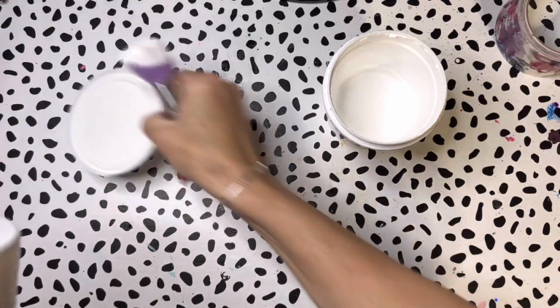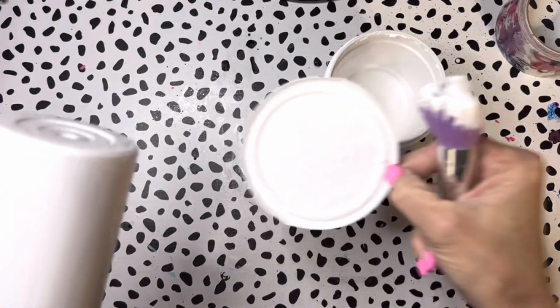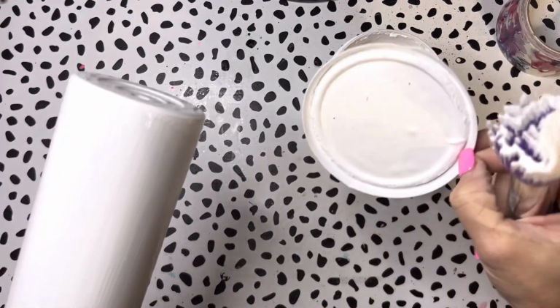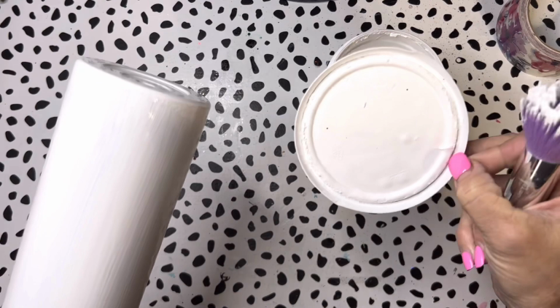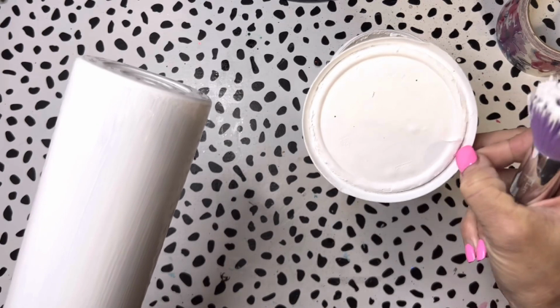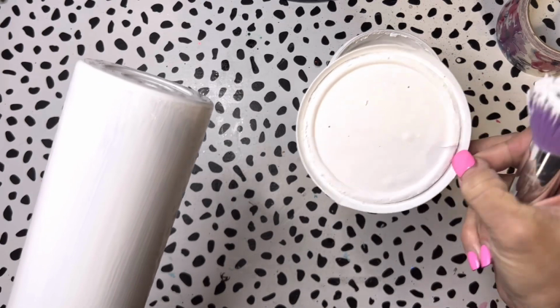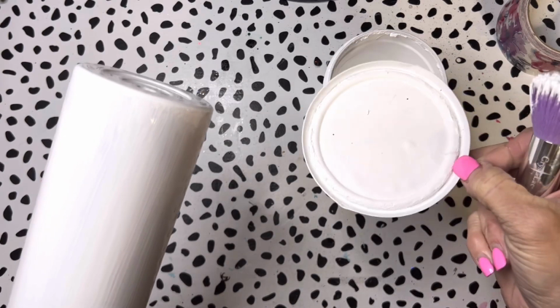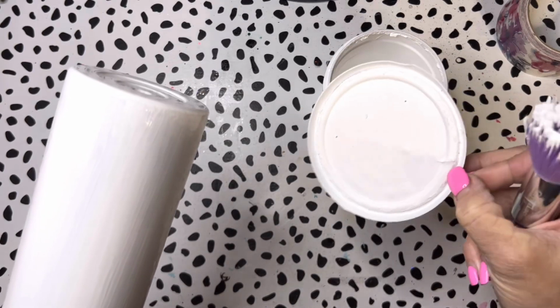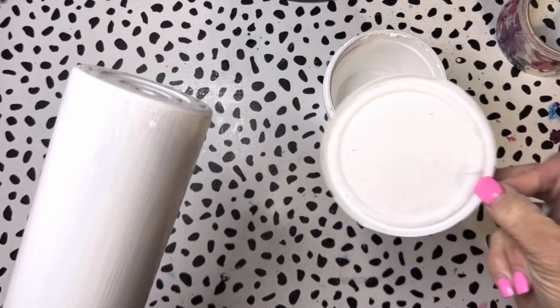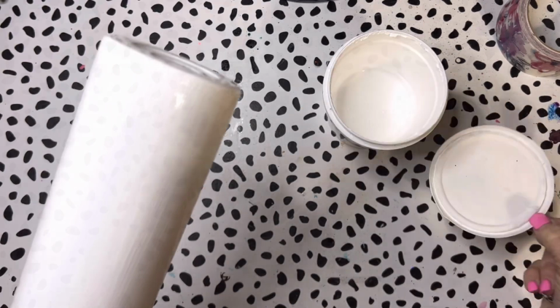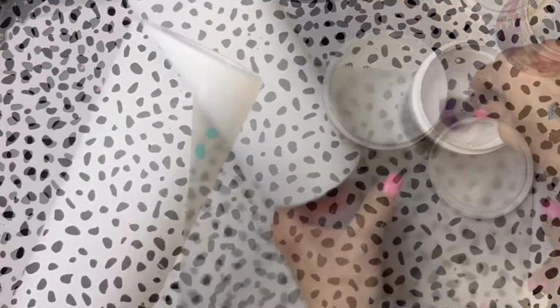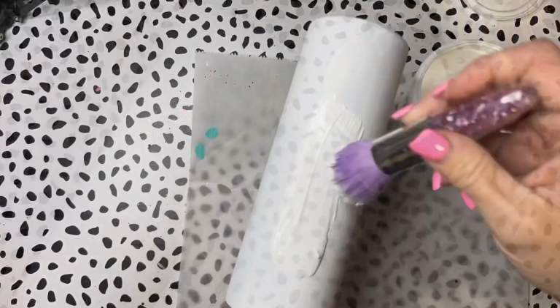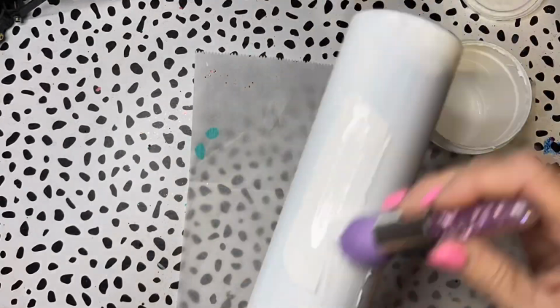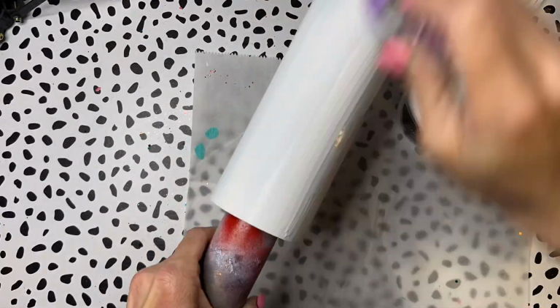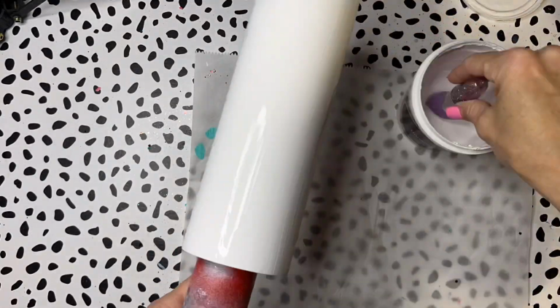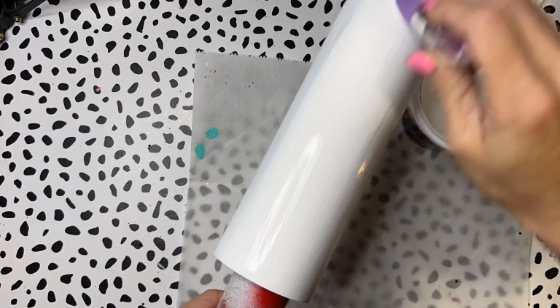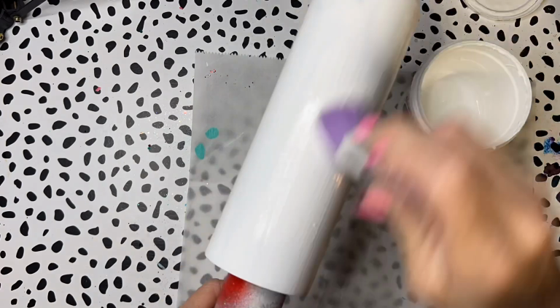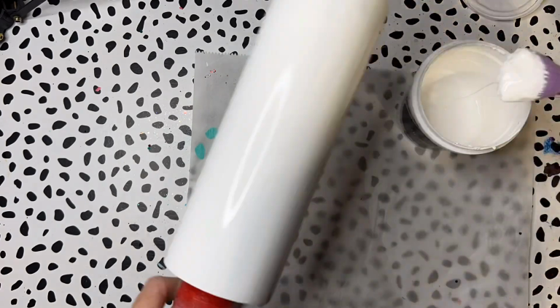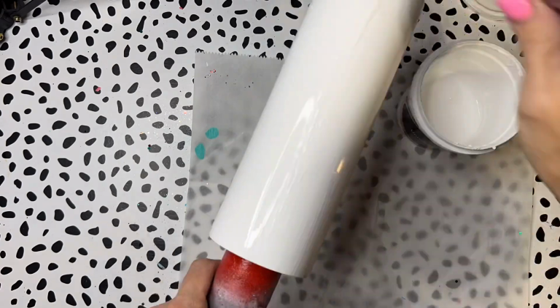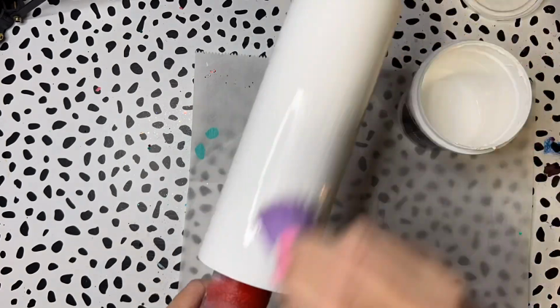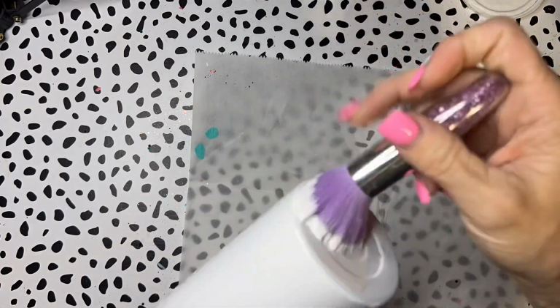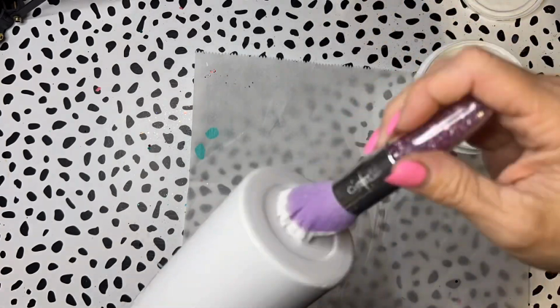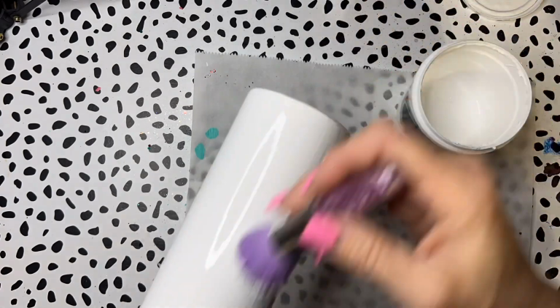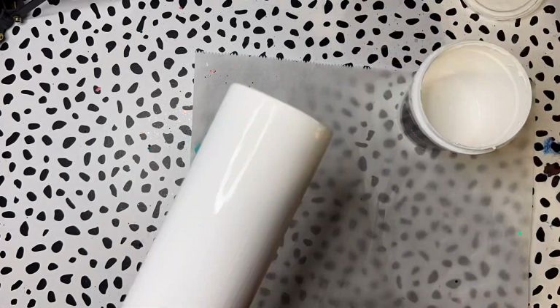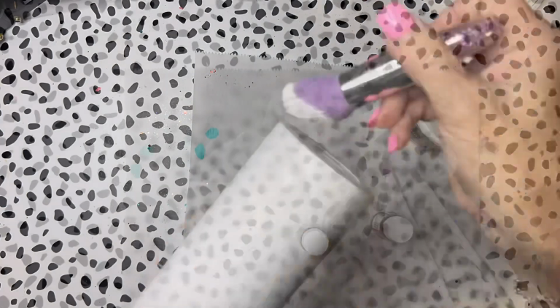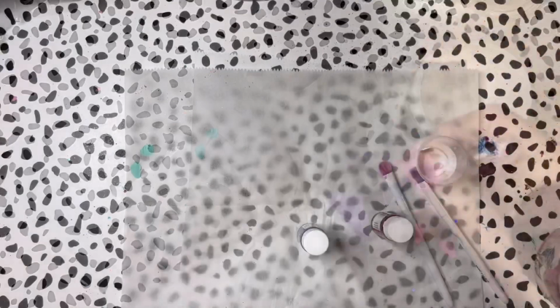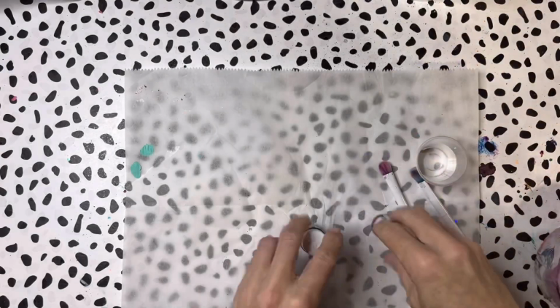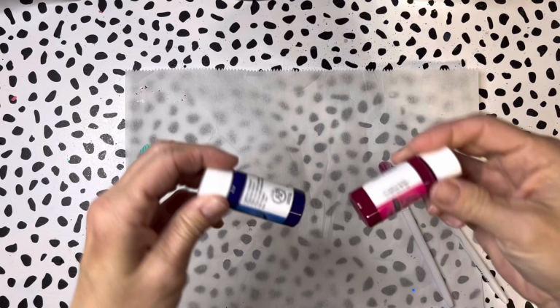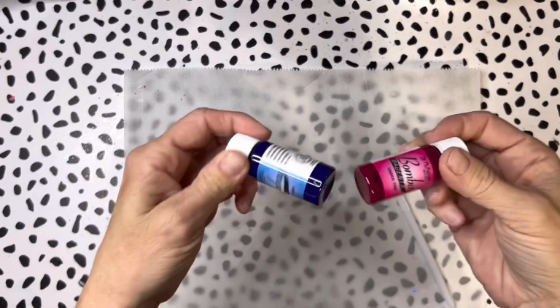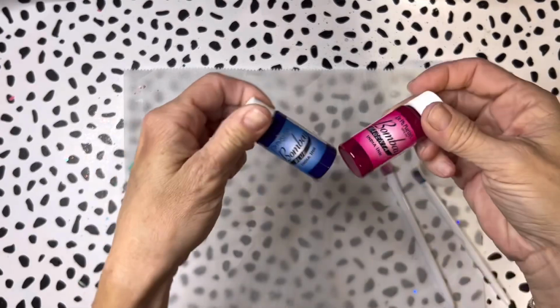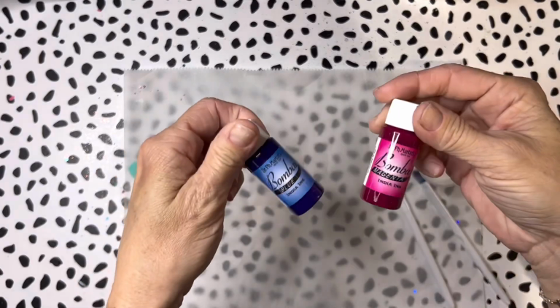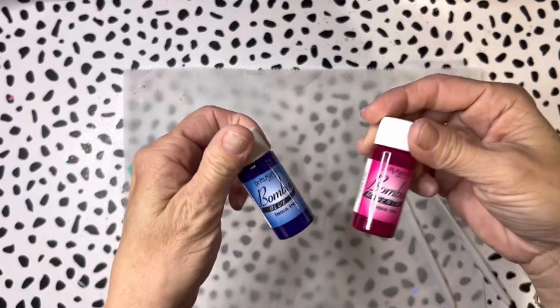You can see my lid is kind of crusty around the edges. I'm just applying a second layer of universal white, and again because it's so thick I'm going to need to allow extra dry time.